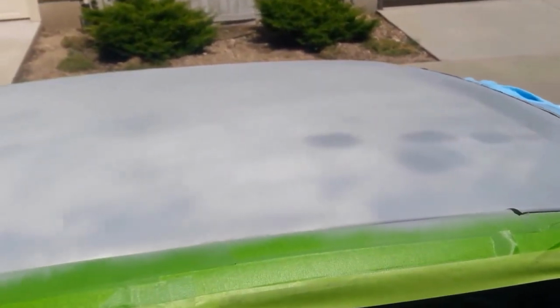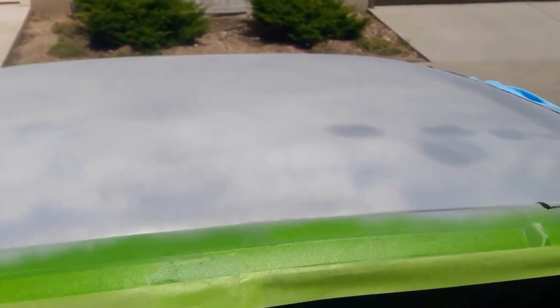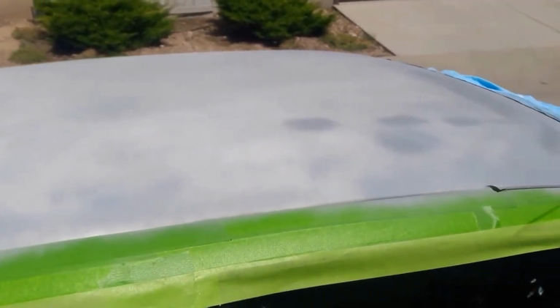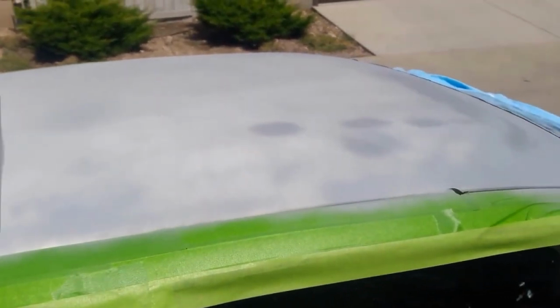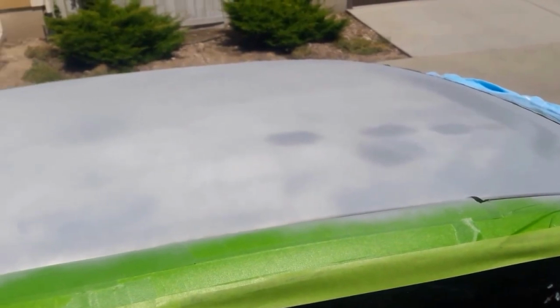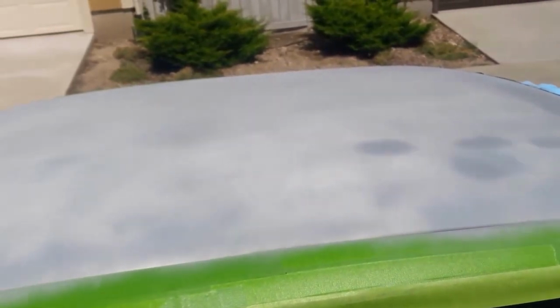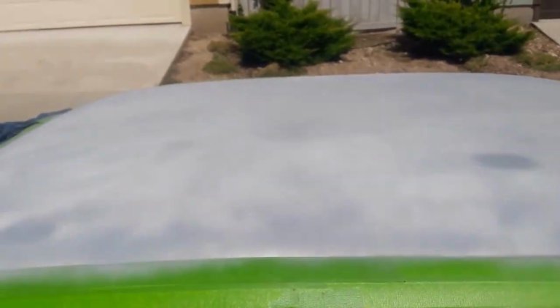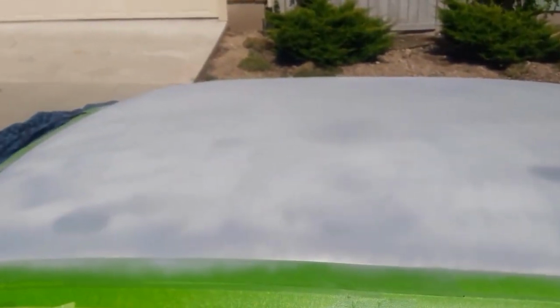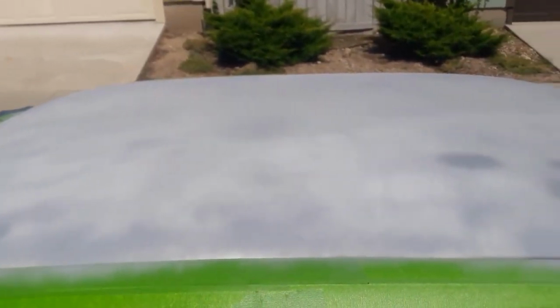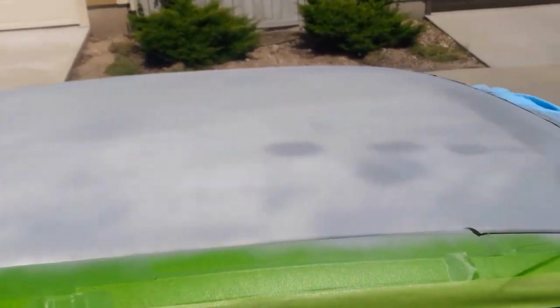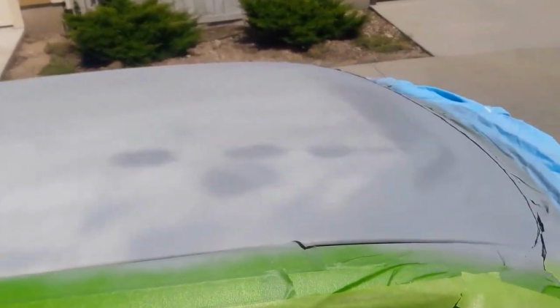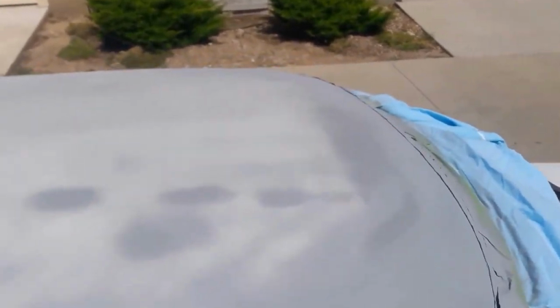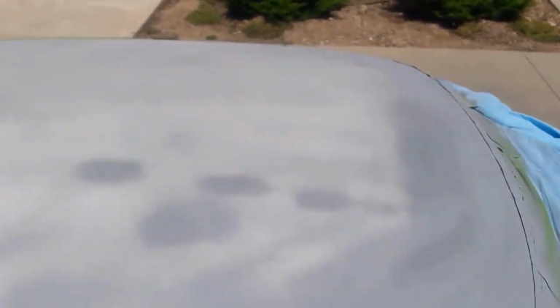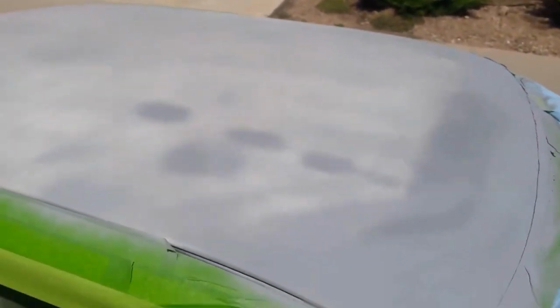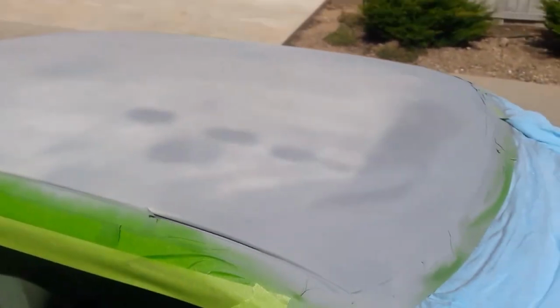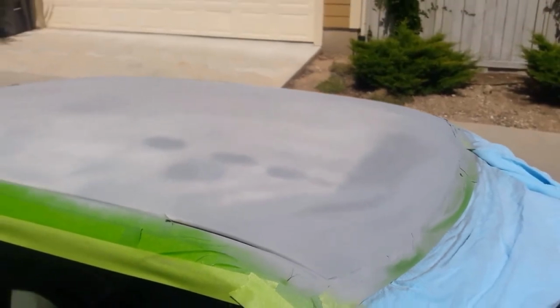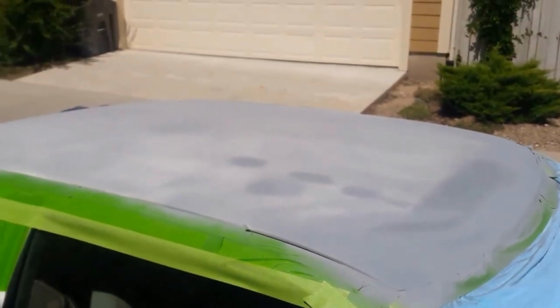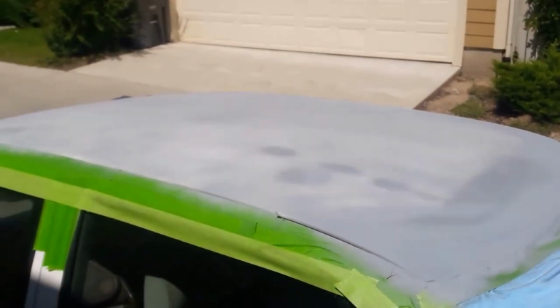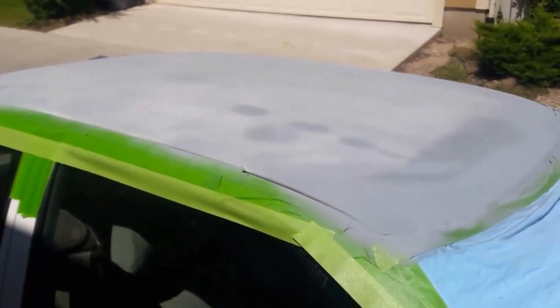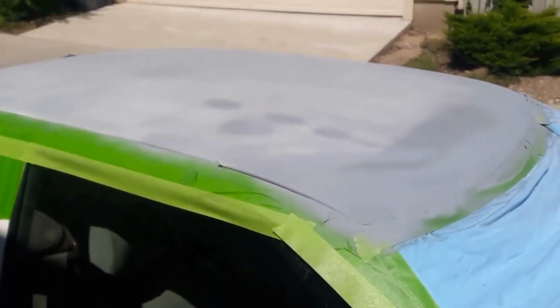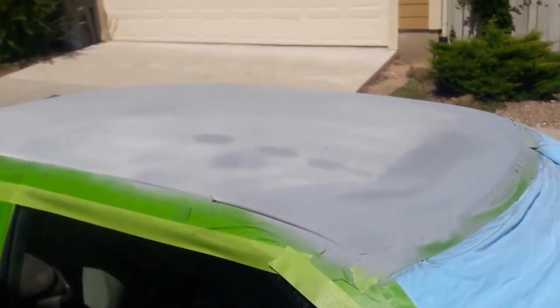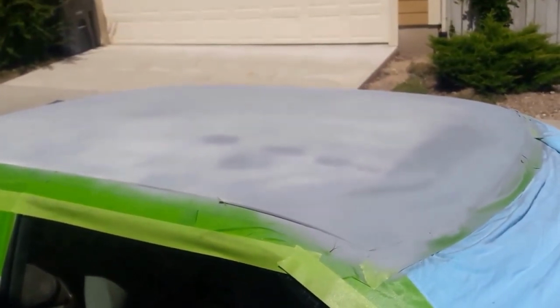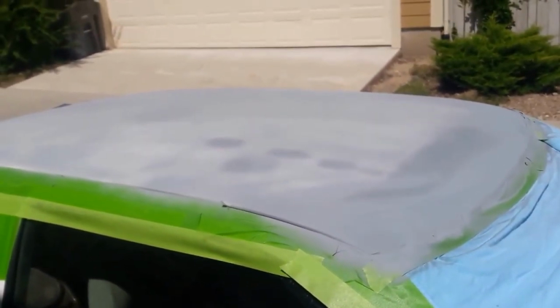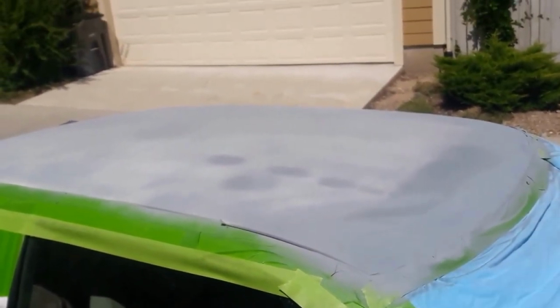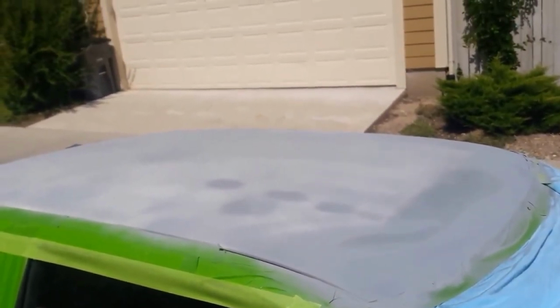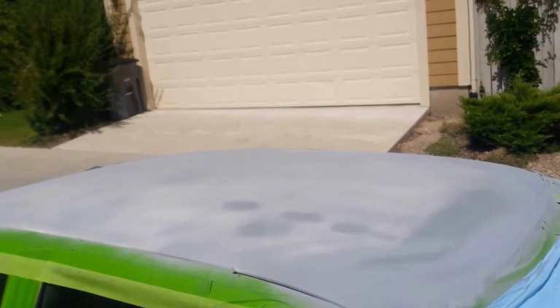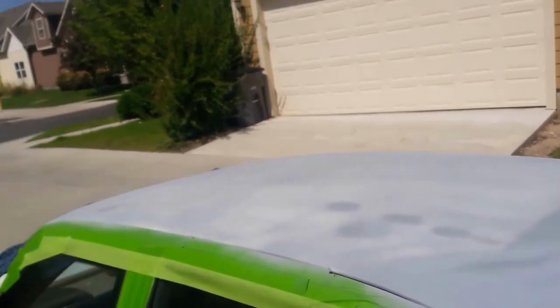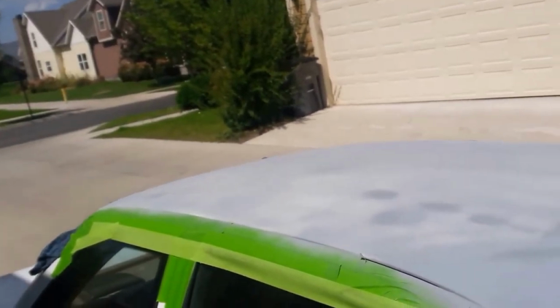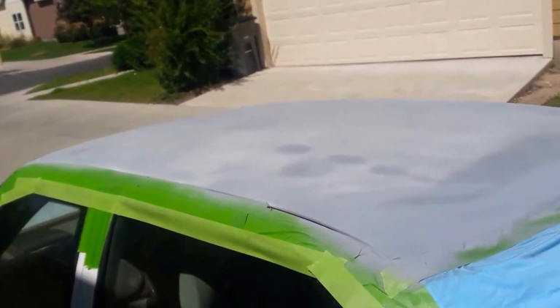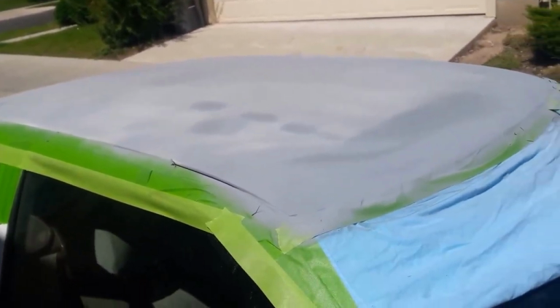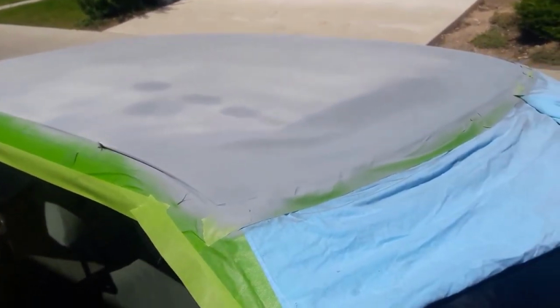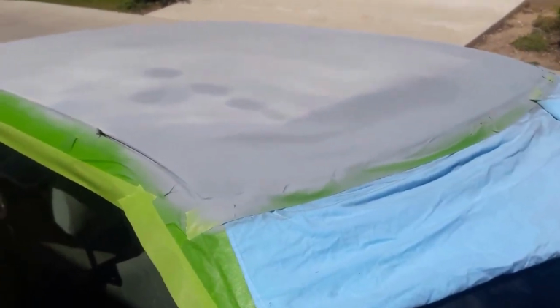I'm going to go over it really light with sanding just to smooth it out and make sure there's no gritty finish. And then use paint thinner and a rag to get all that dust off. And then we'll try it with some black. Hopefully it'll end up well.